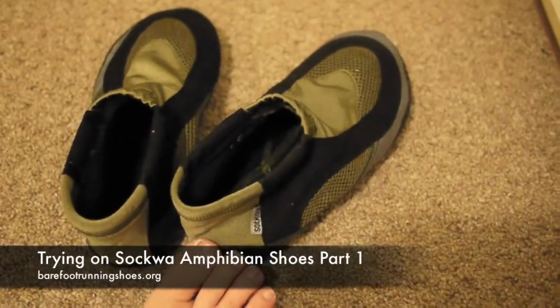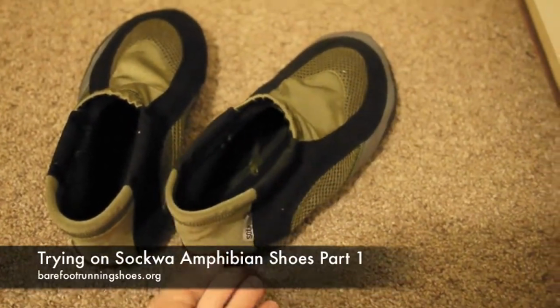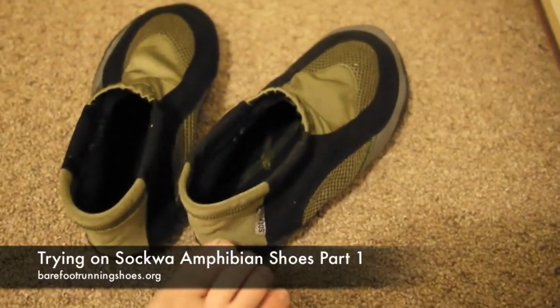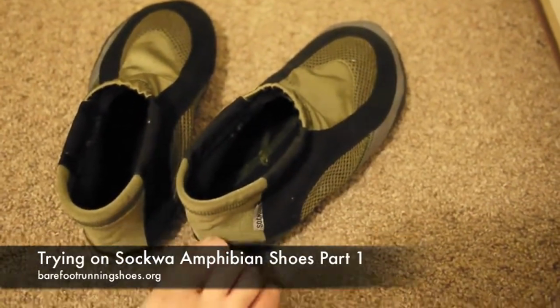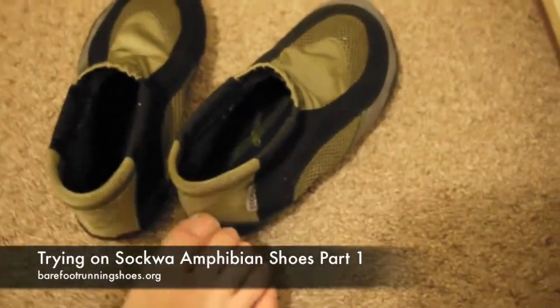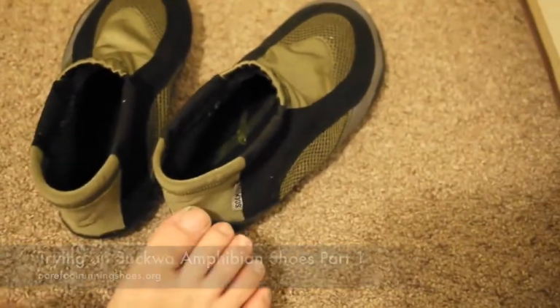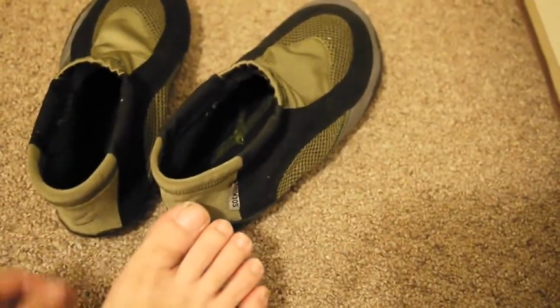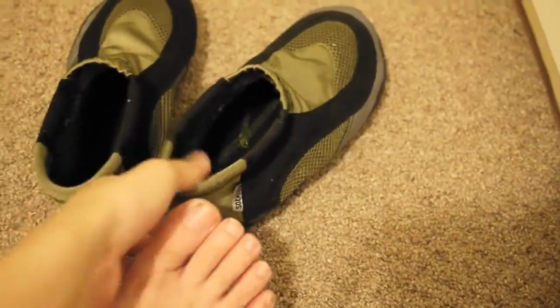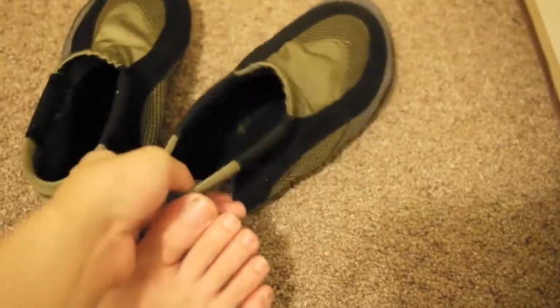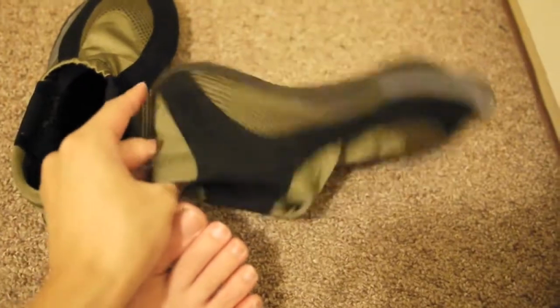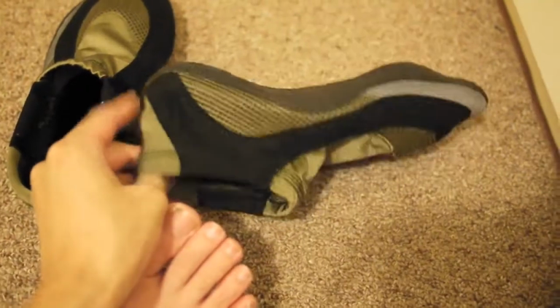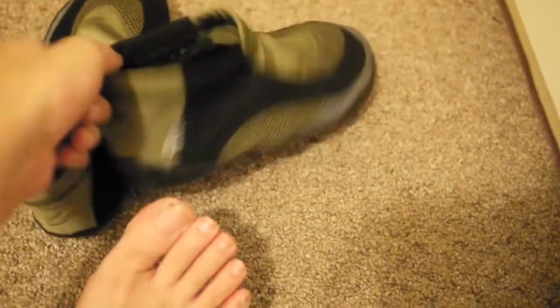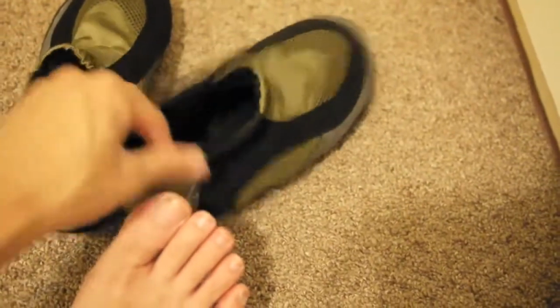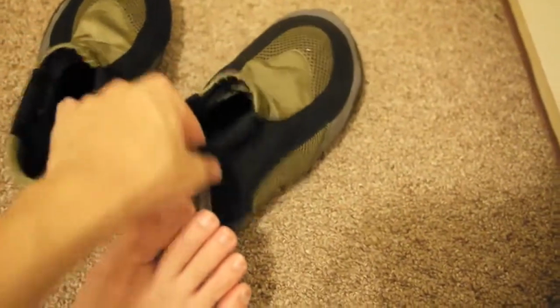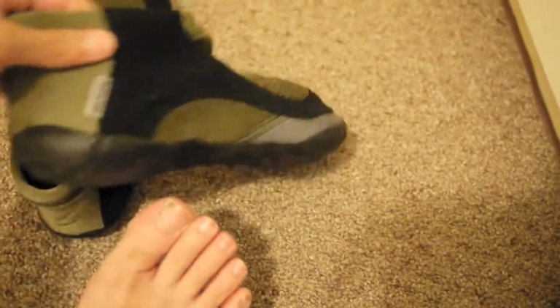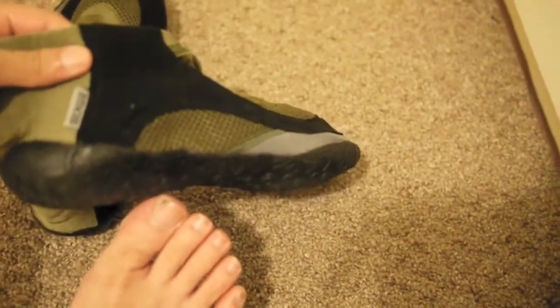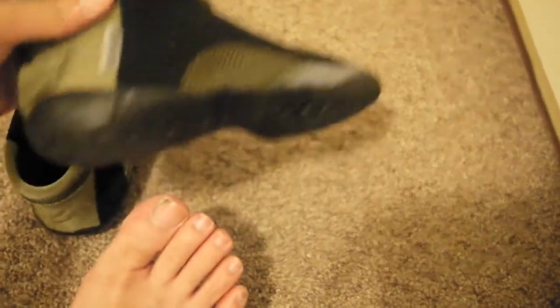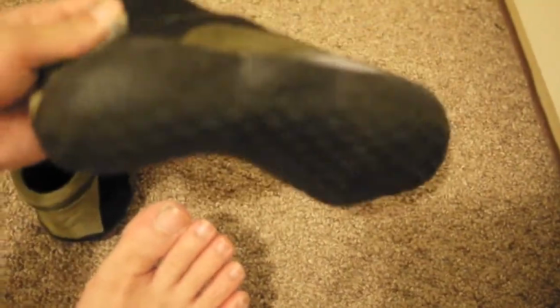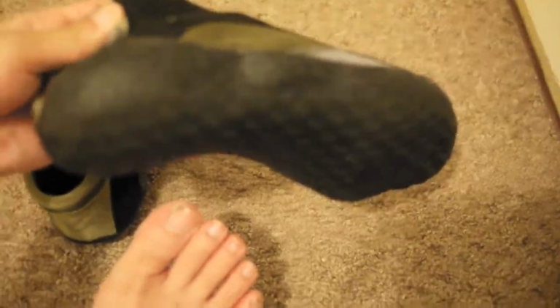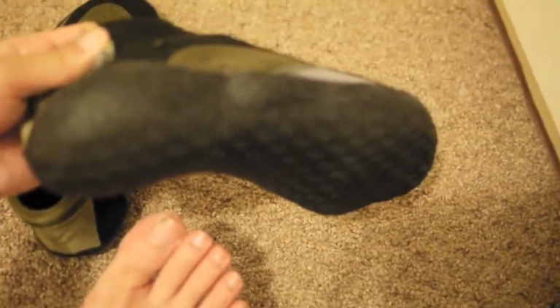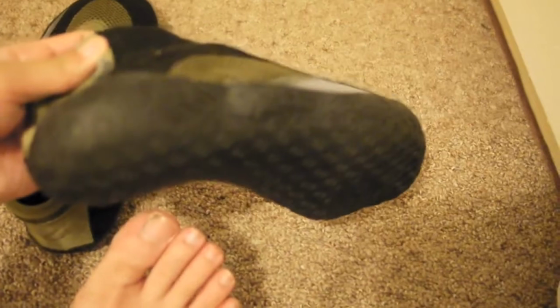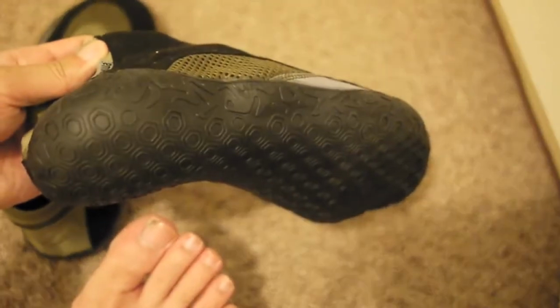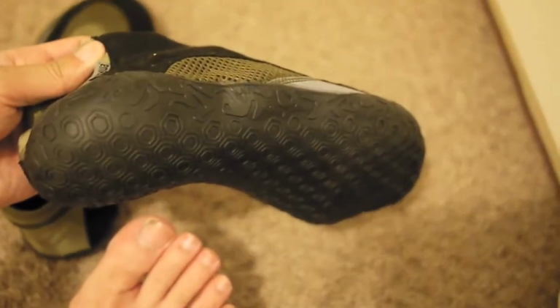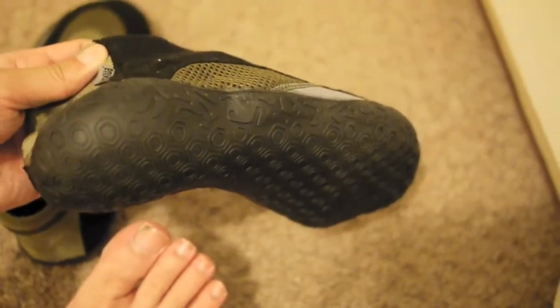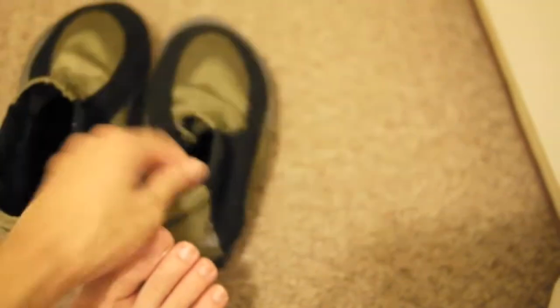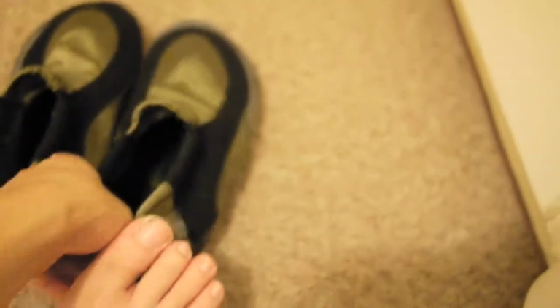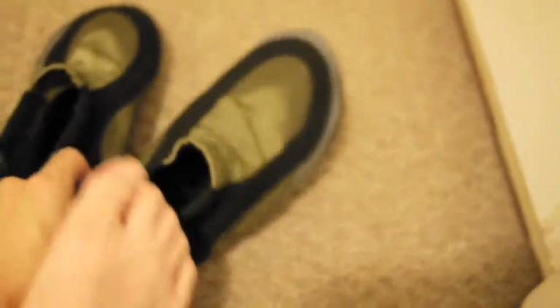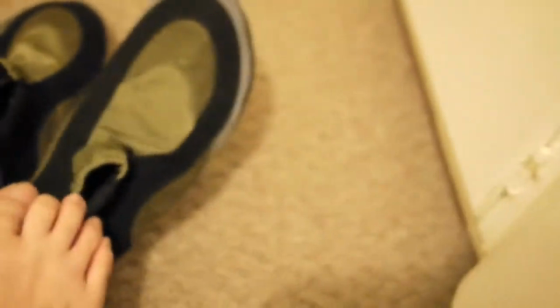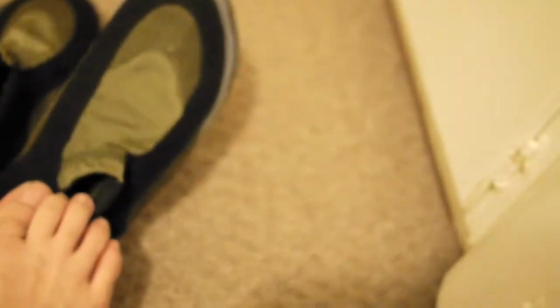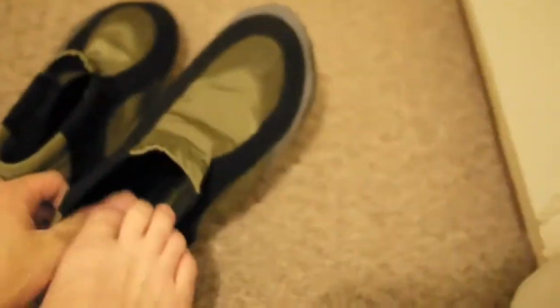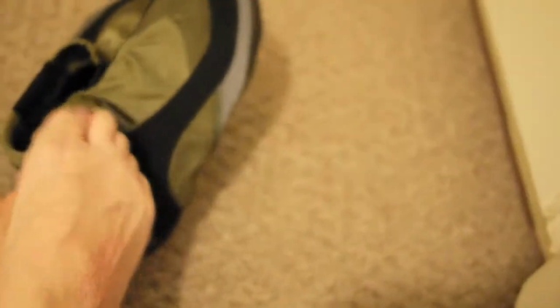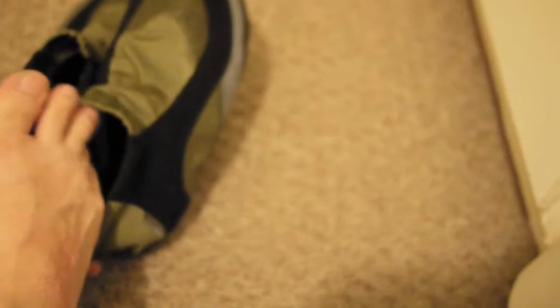So, let's see what it's like to put on one of these Sokwa Amphibian shoes. Looks like a sock. Let's see if it's as easy to put on as a sock. One hand or two, mind you.